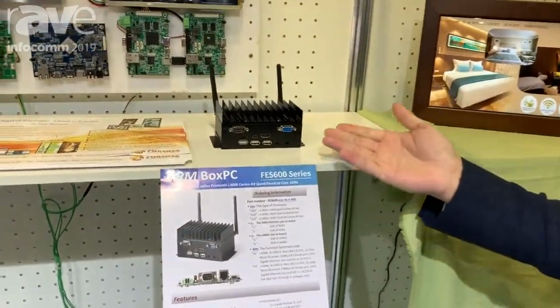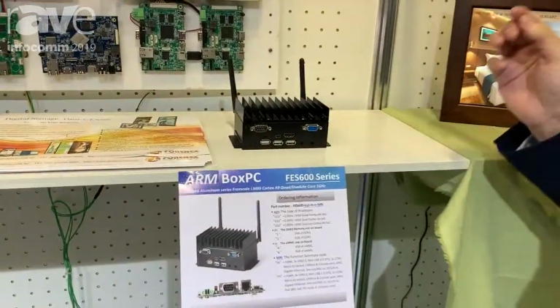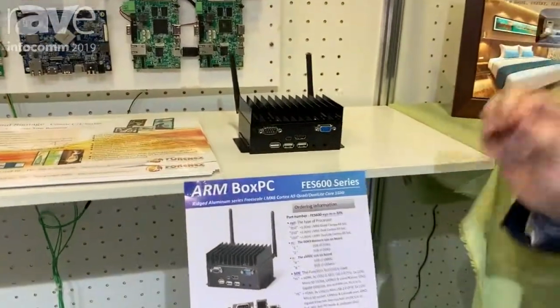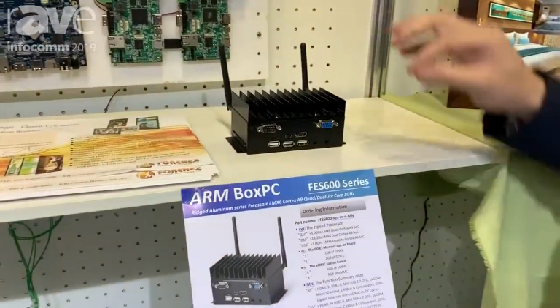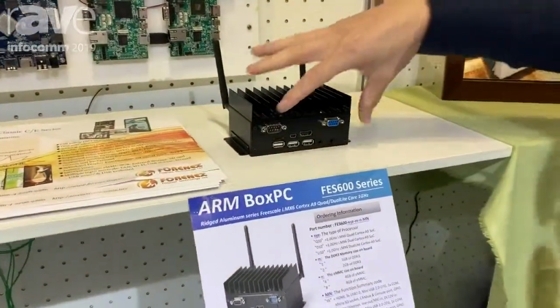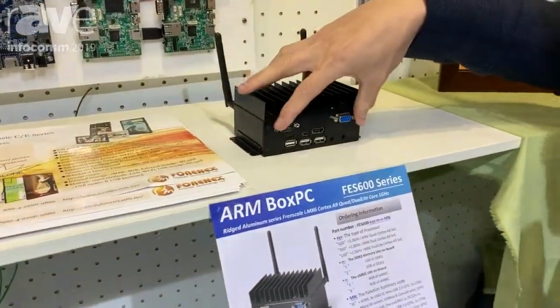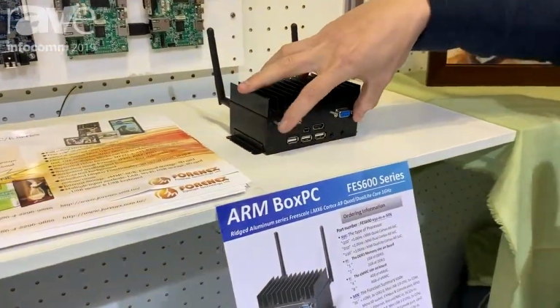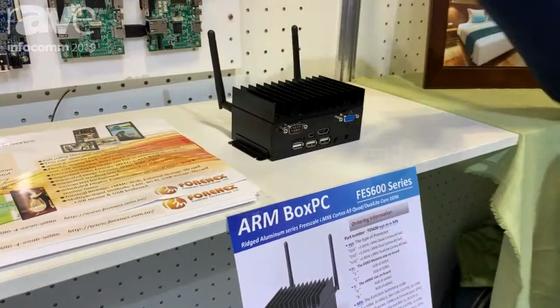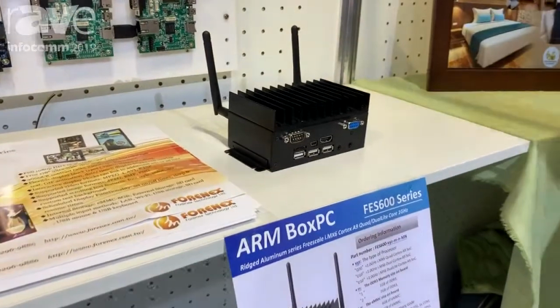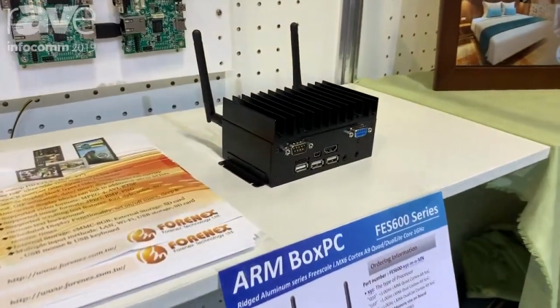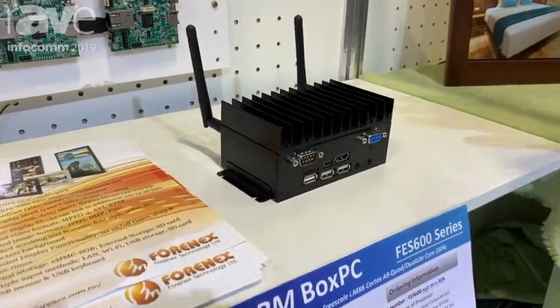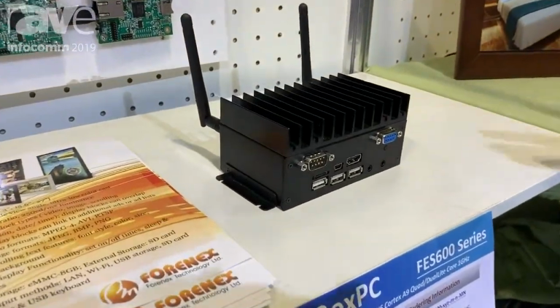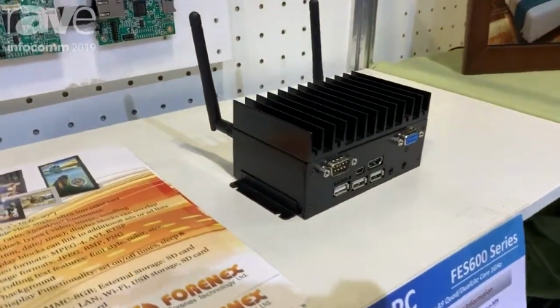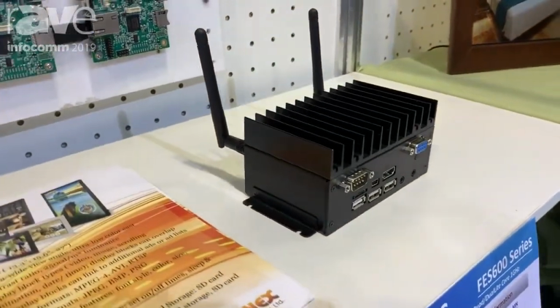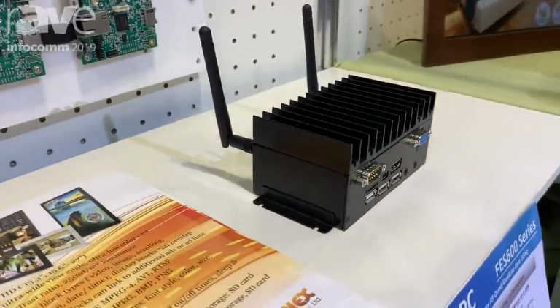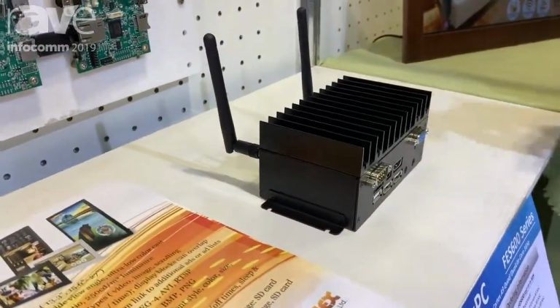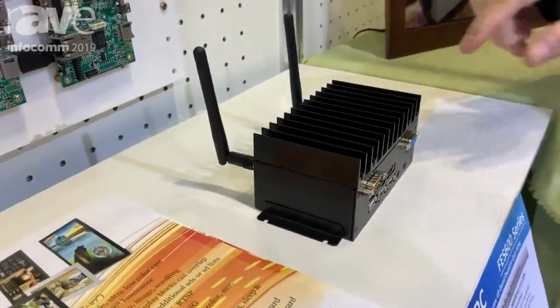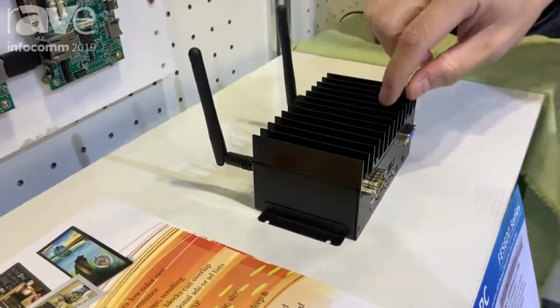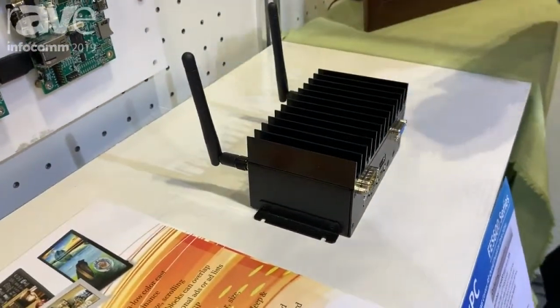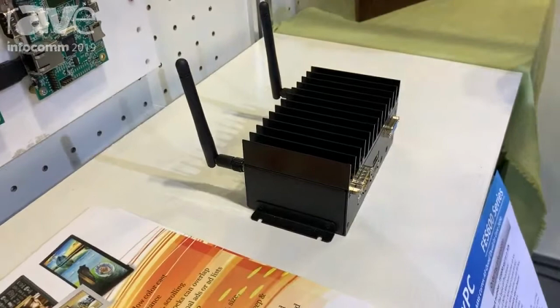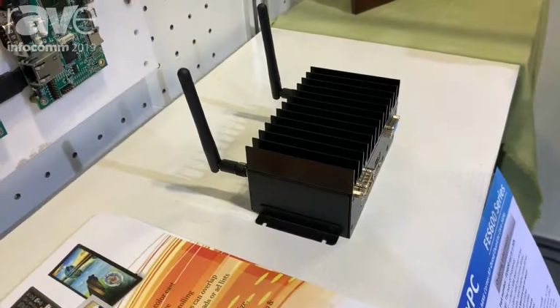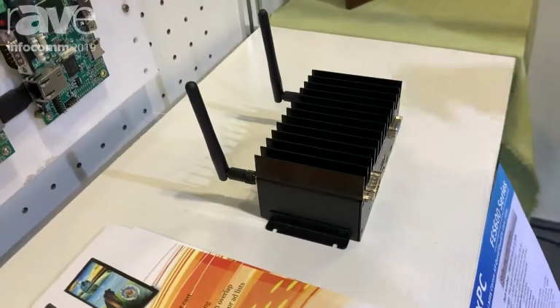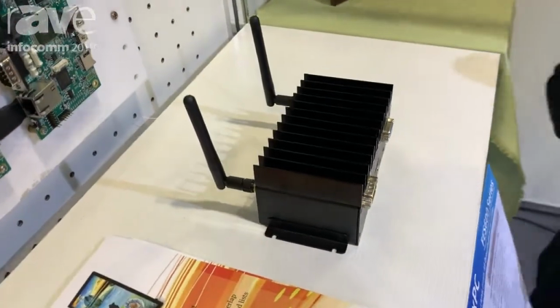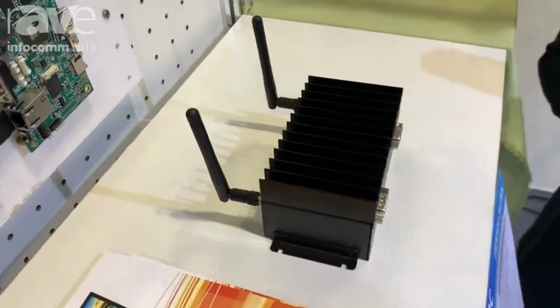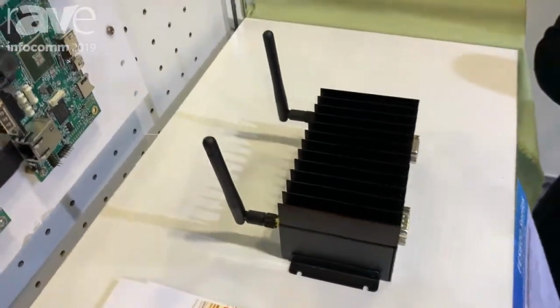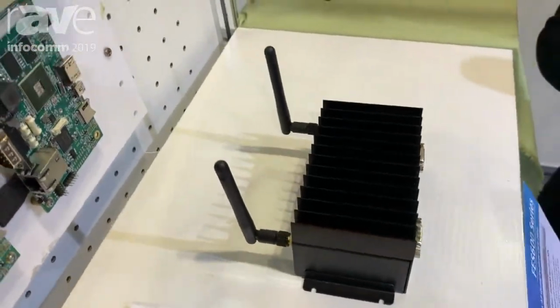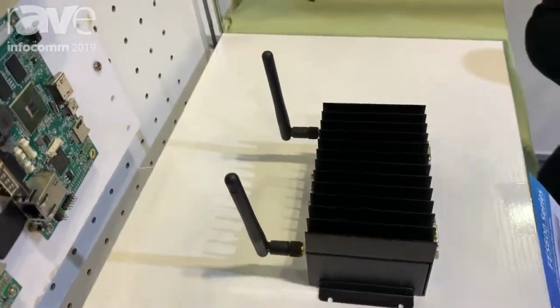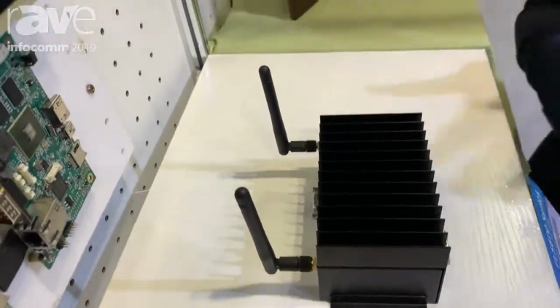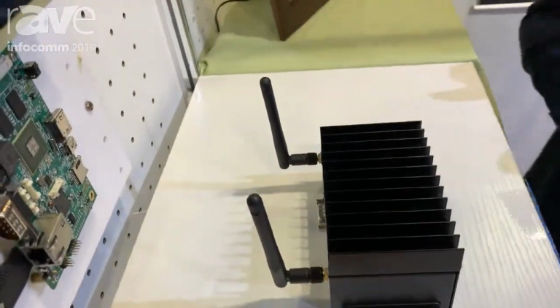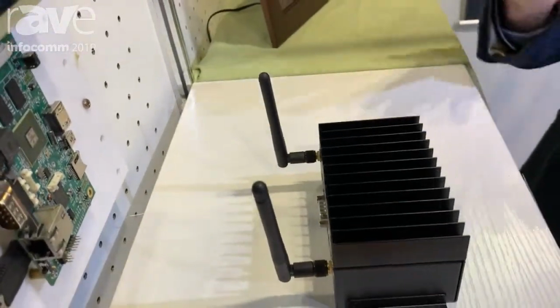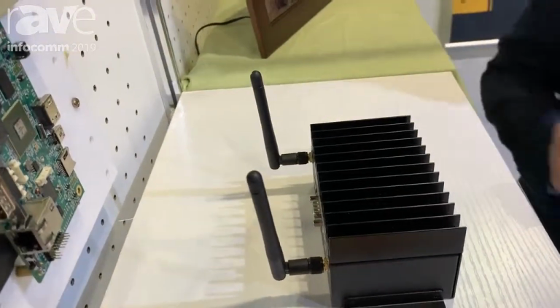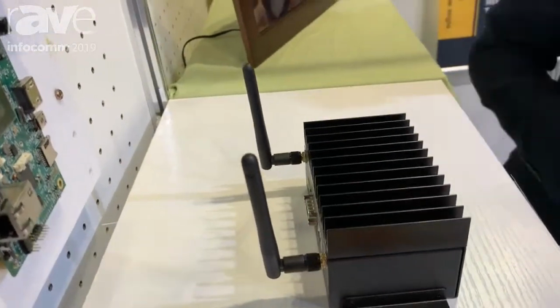And if you don't need these connectors, we can remove them, because you may only want to do the display. Inside, we have a lot of processors that you can choose from: Rockchip, ItemX, or Freescale.